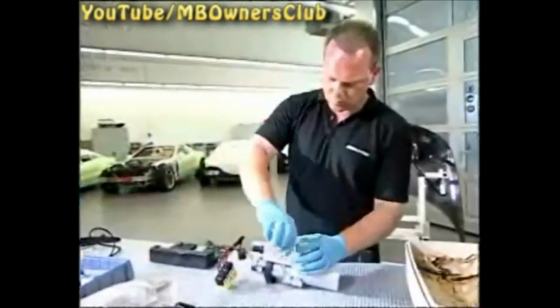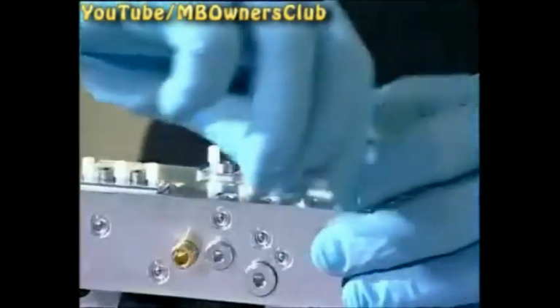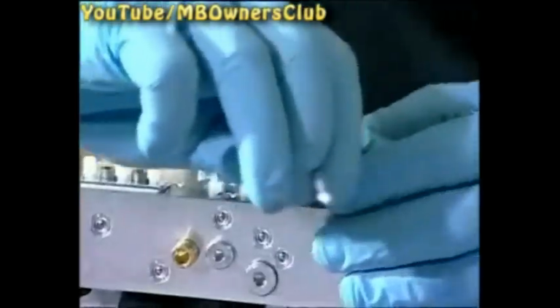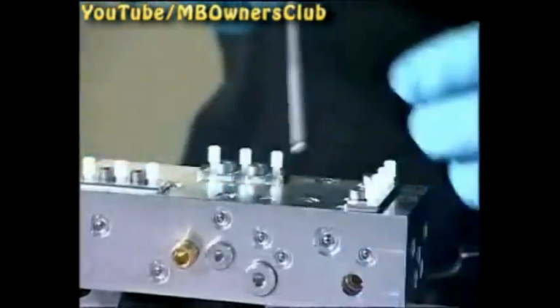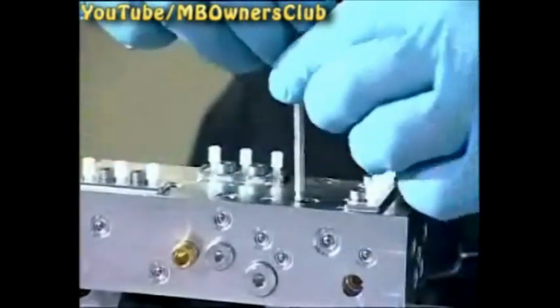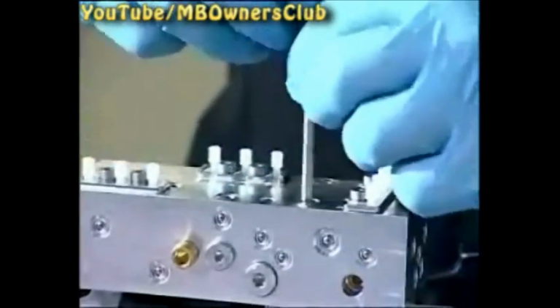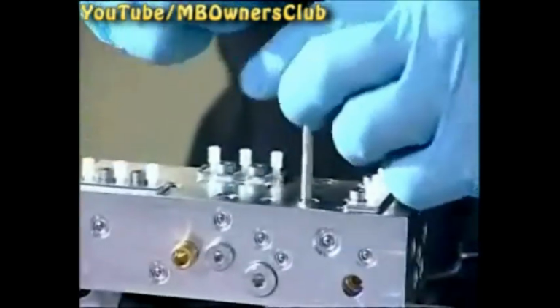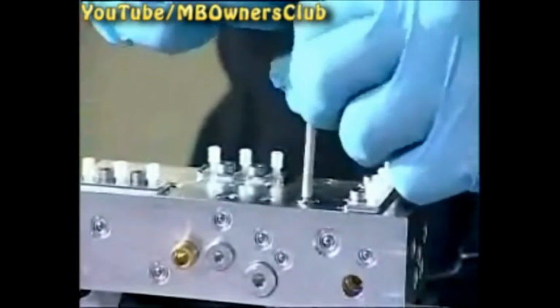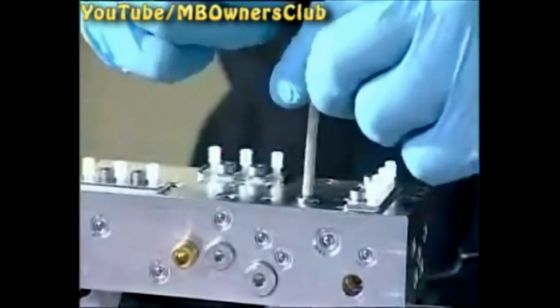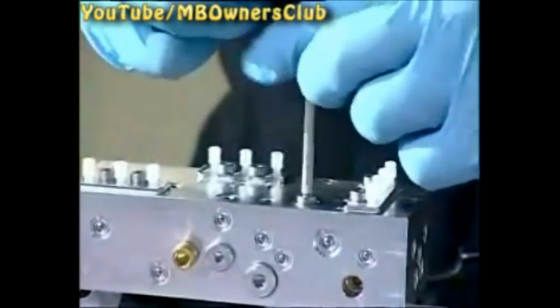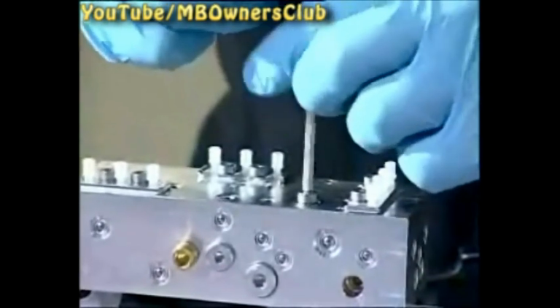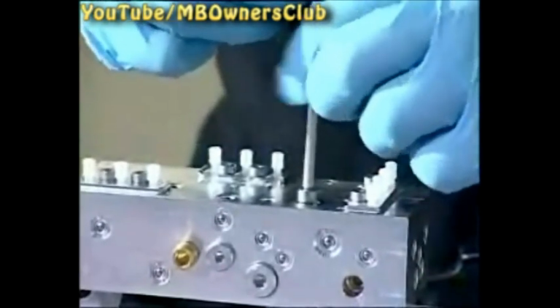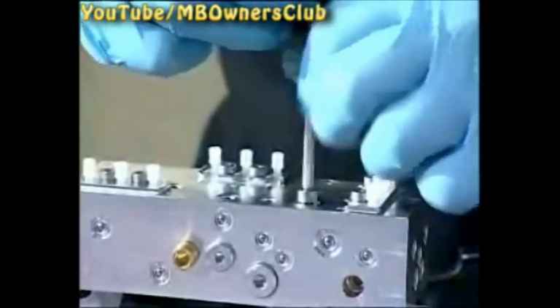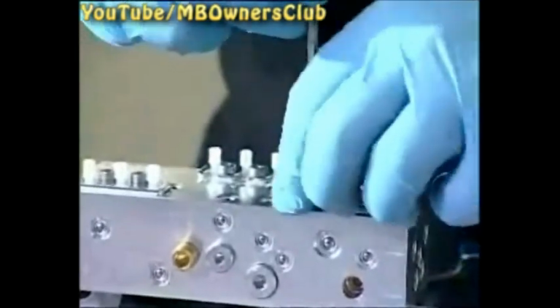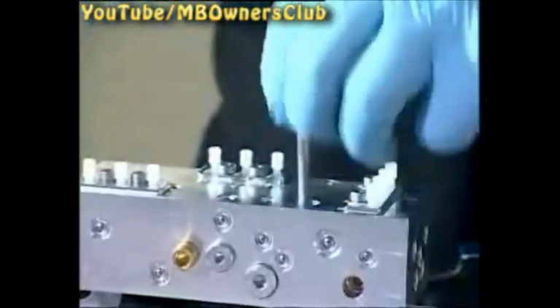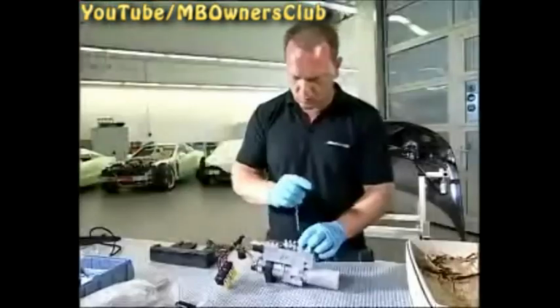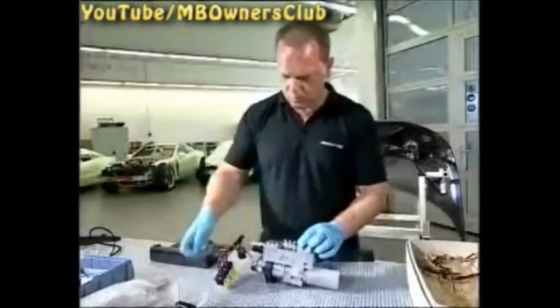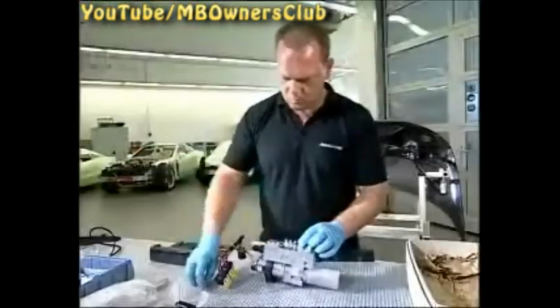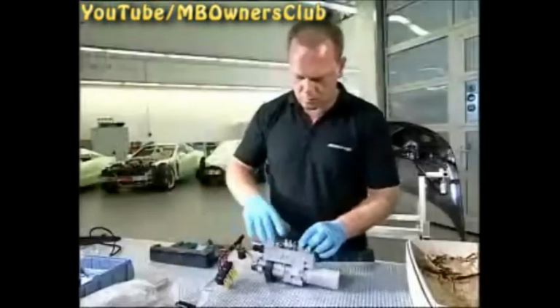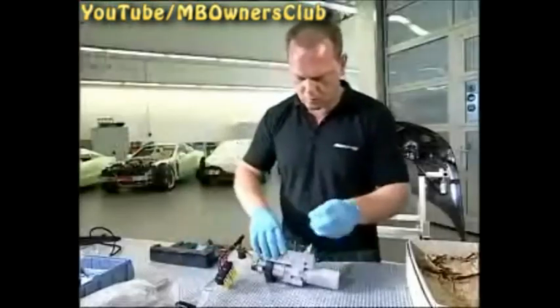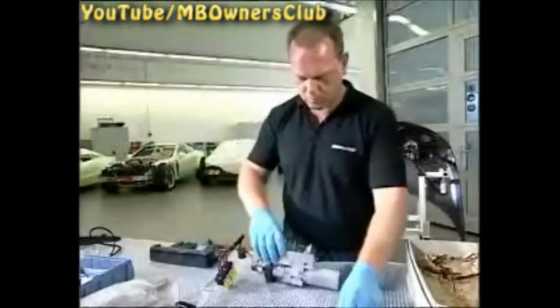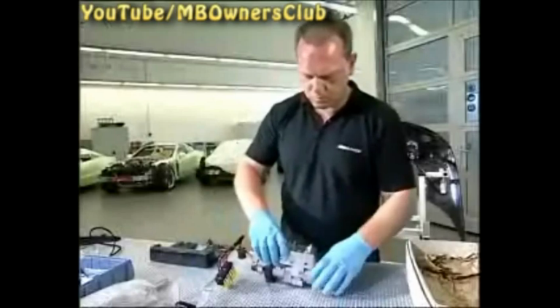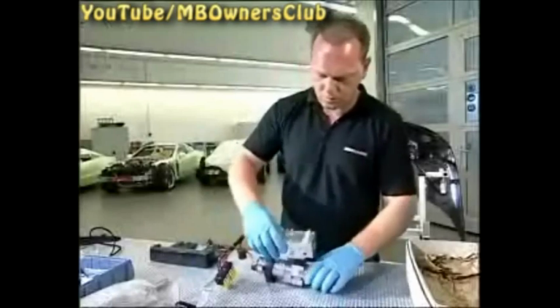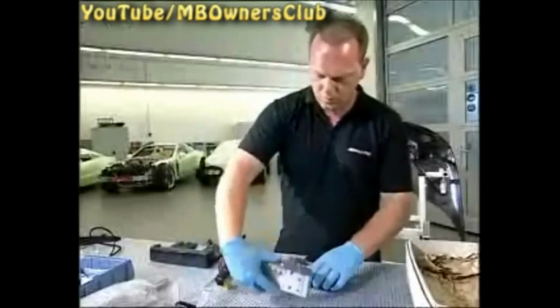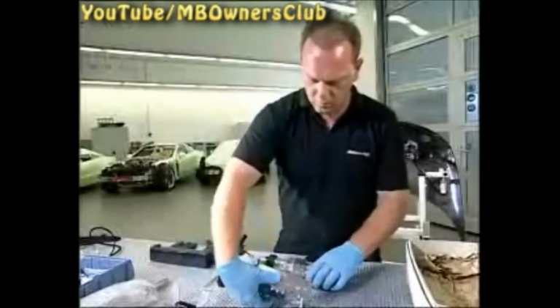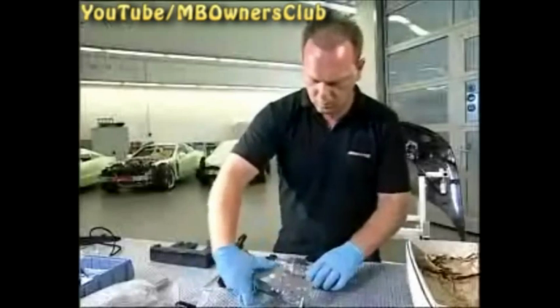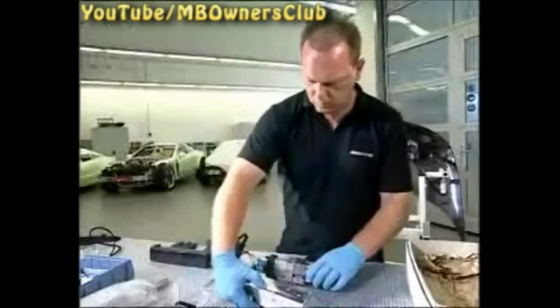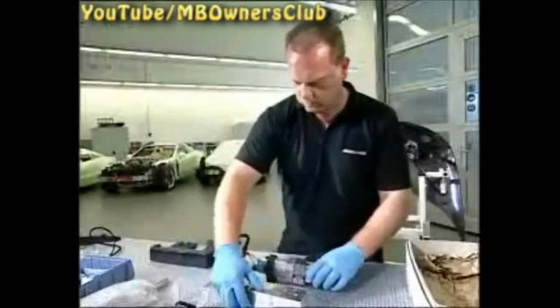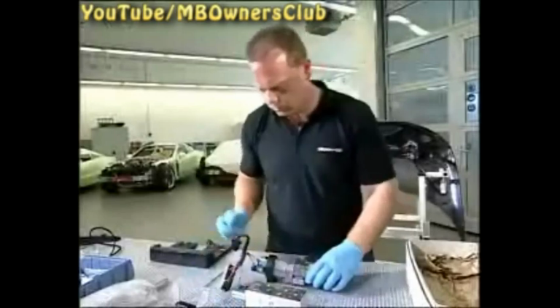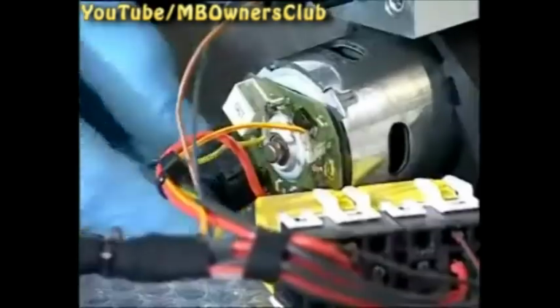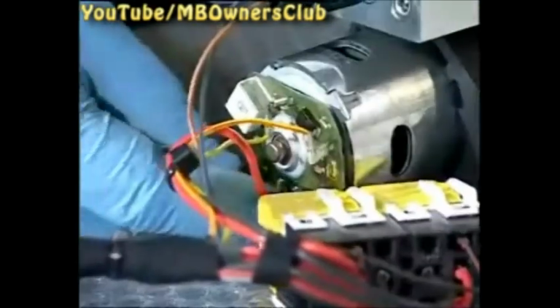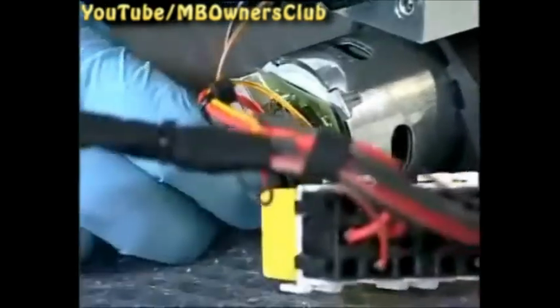The pump must first be modified. Loosen the two screws with a suitable Allen key and remove the synchronization. Then undo the plug connectors.